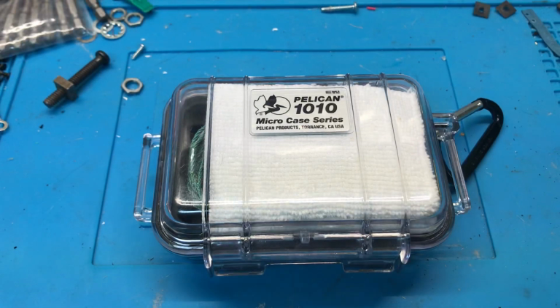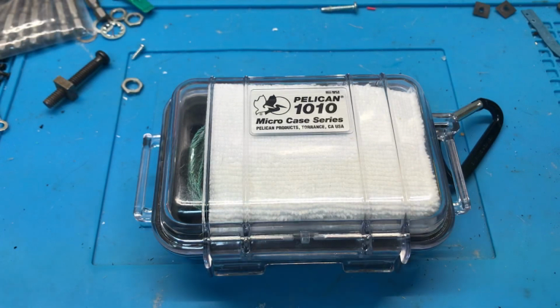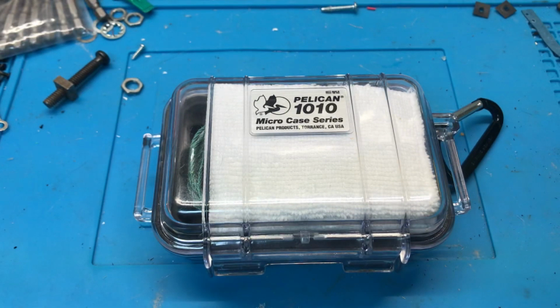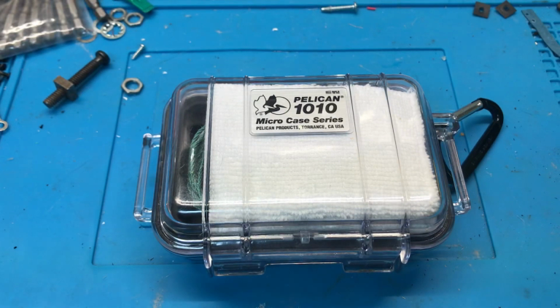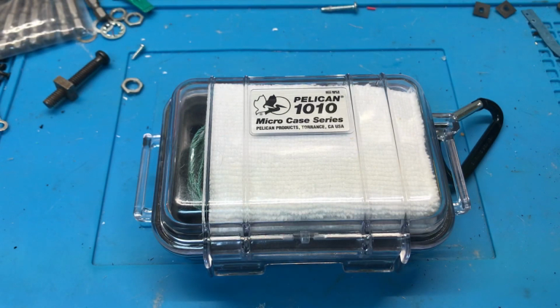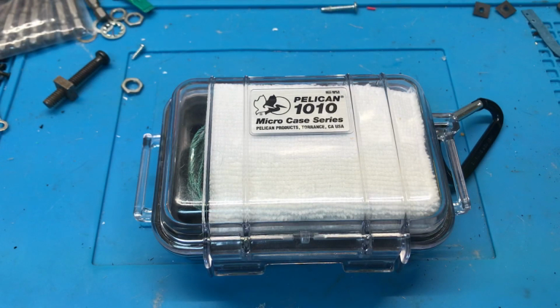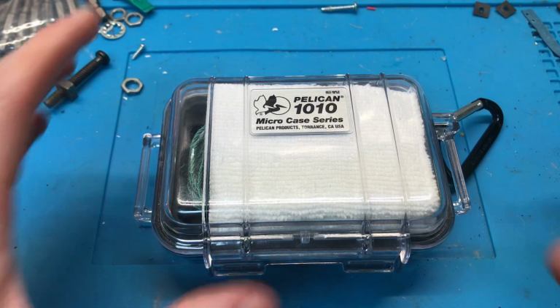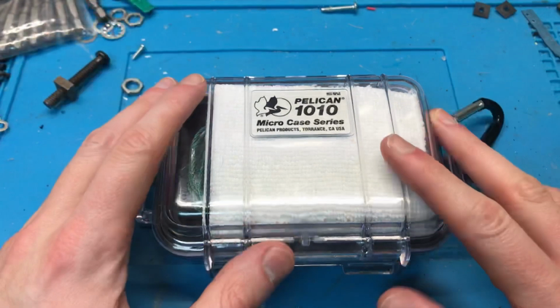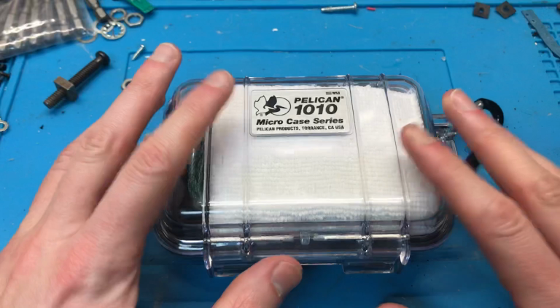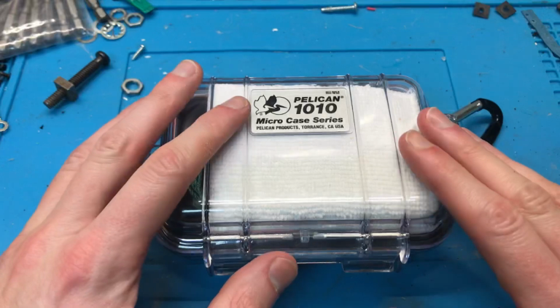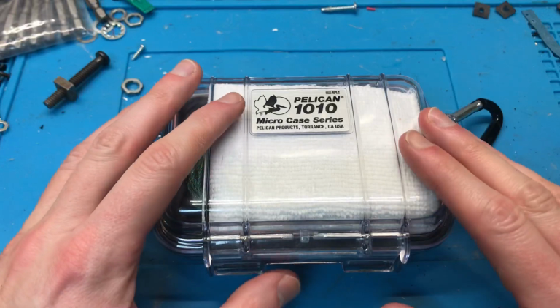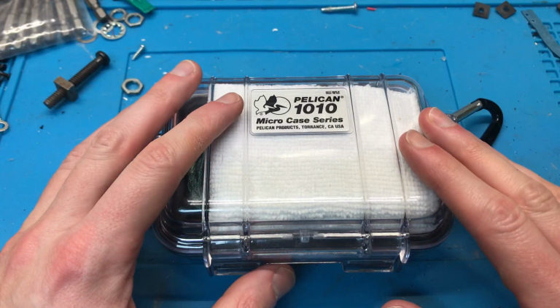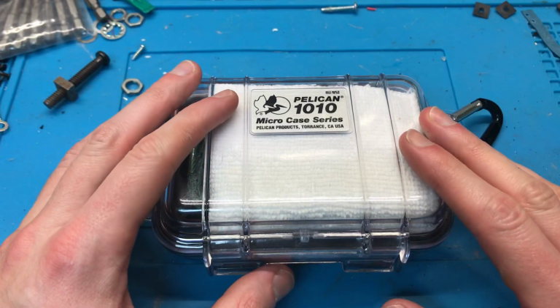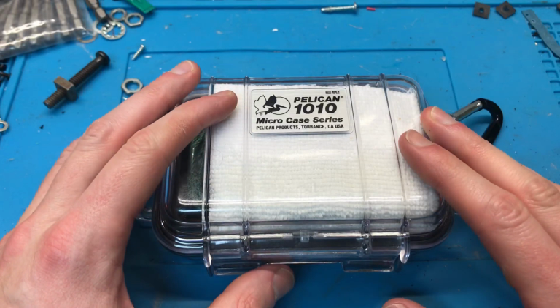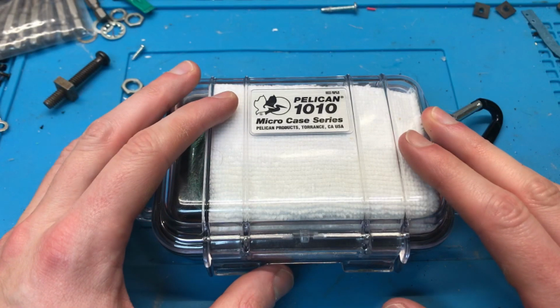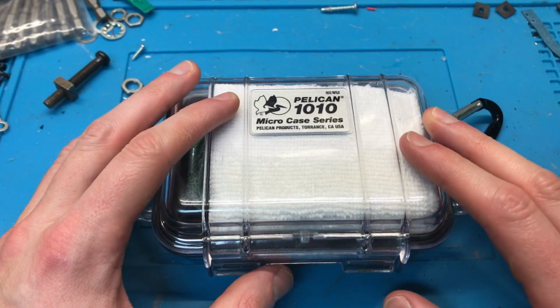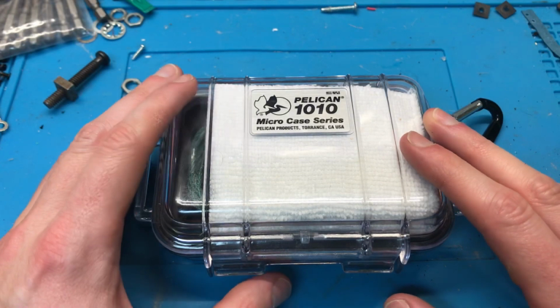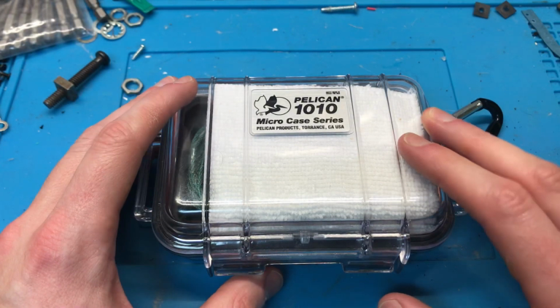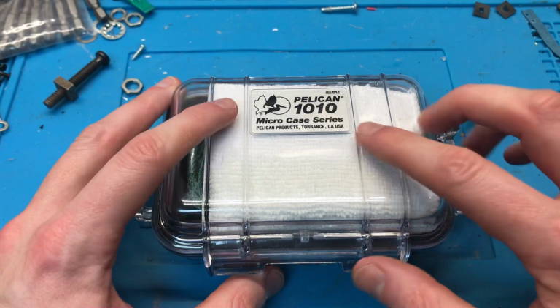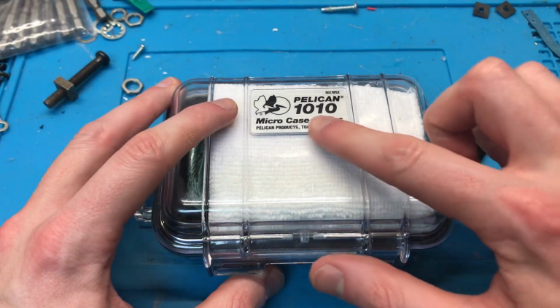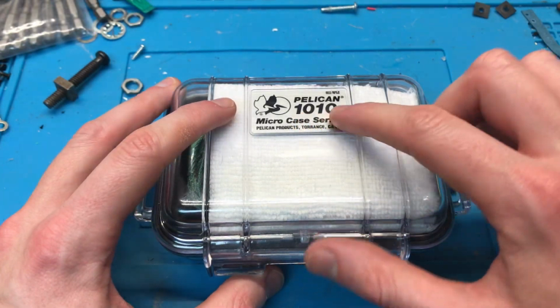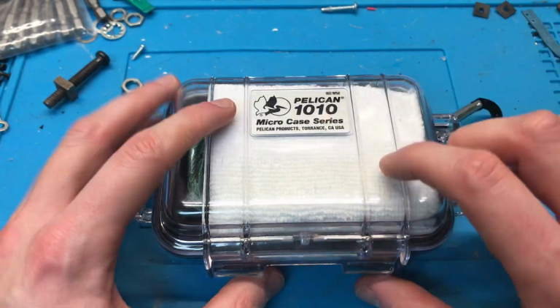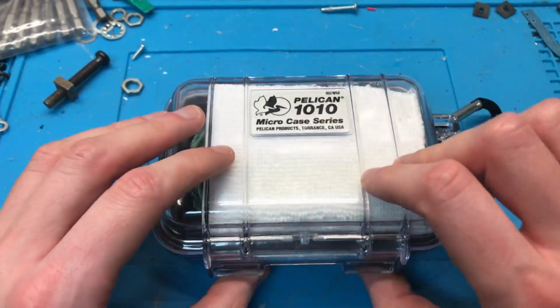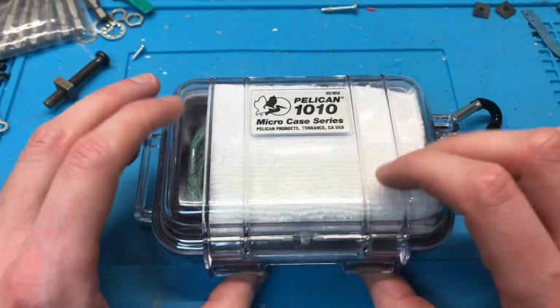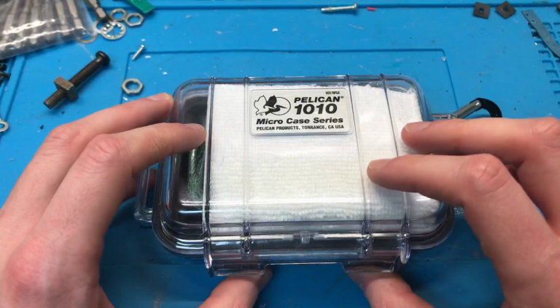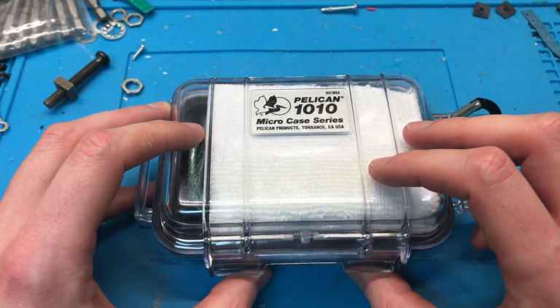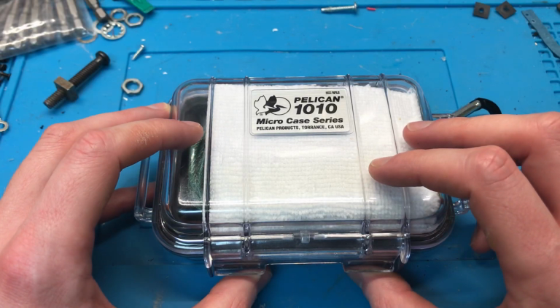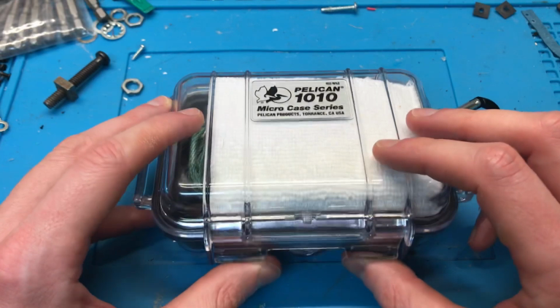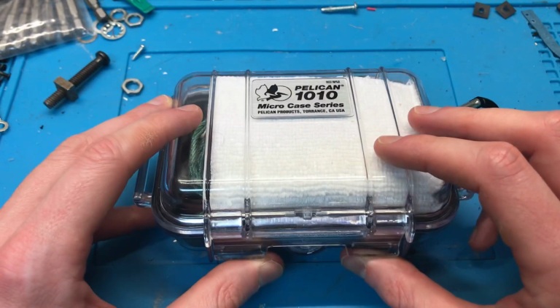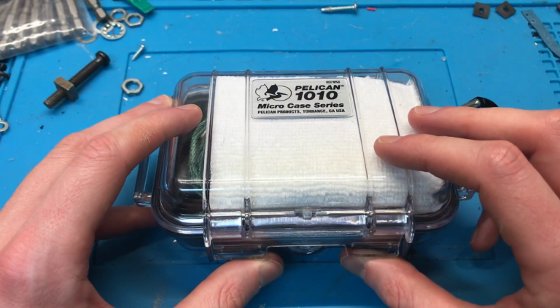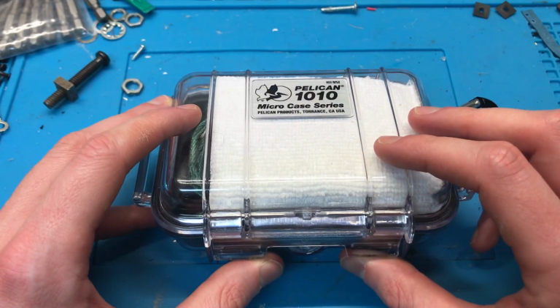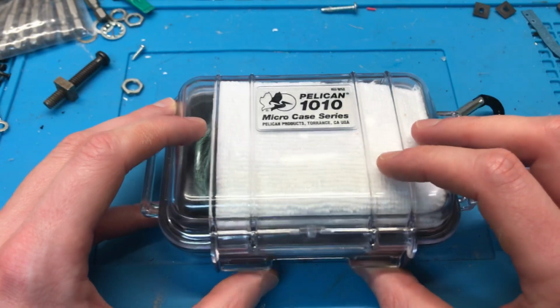Just a quick one tonight. I'm going to show you how I organize my Pelican for my in-ear monitors. This is a Pelican 1010. I got it on Amazon for about $20 Canadian.